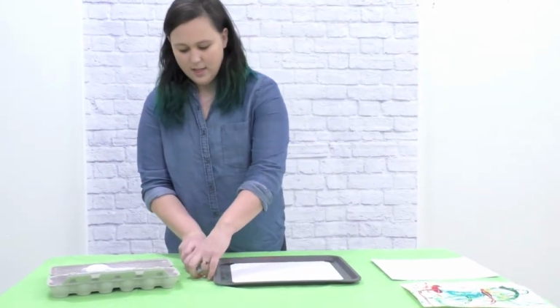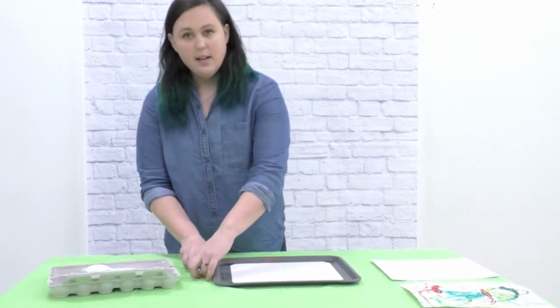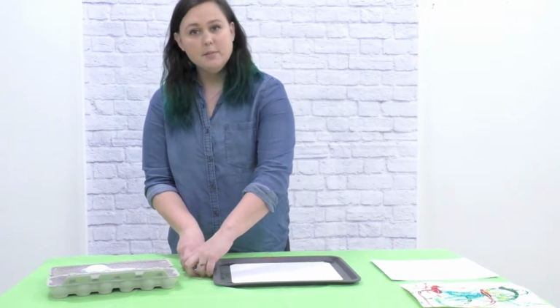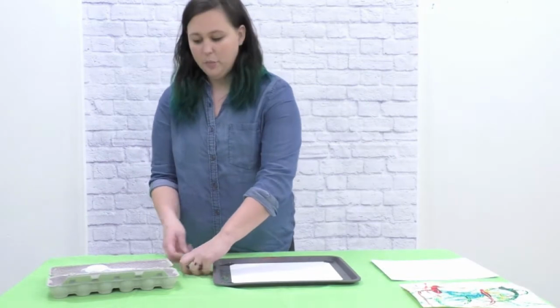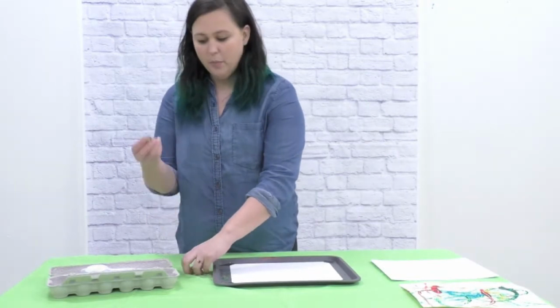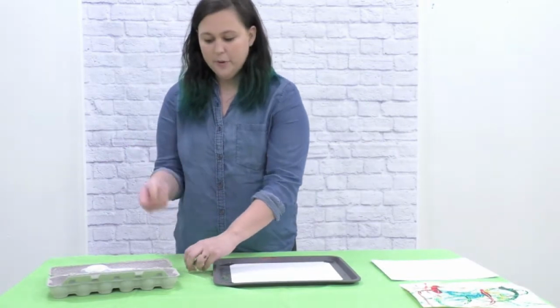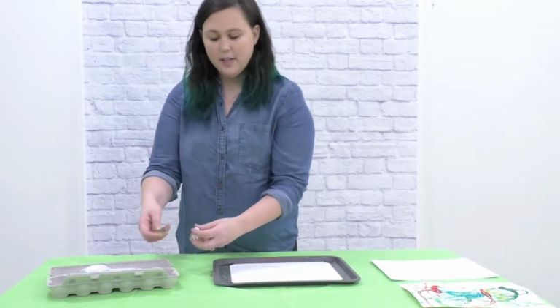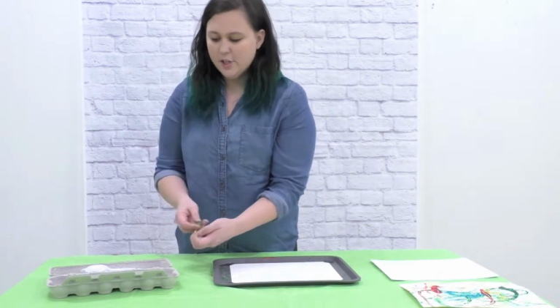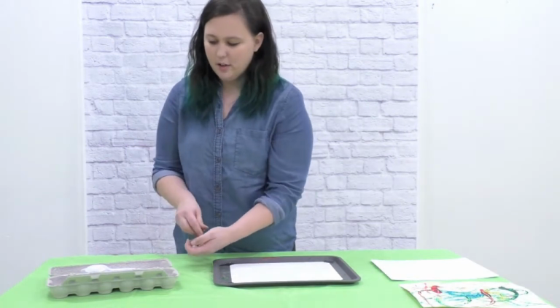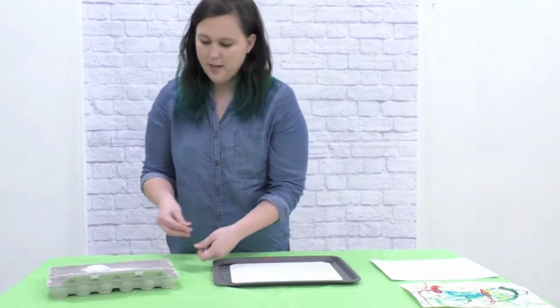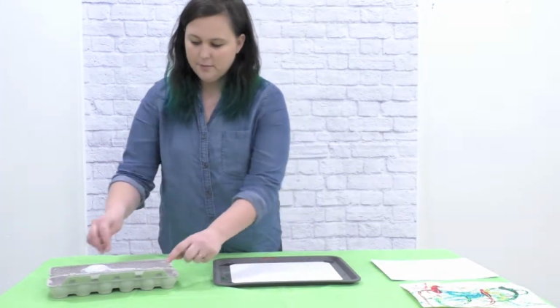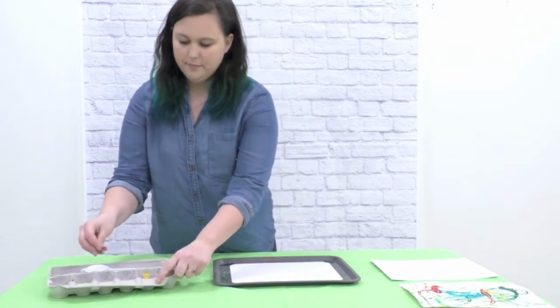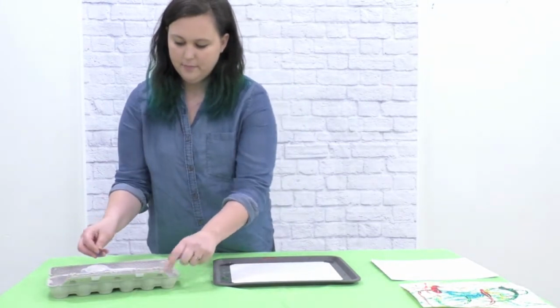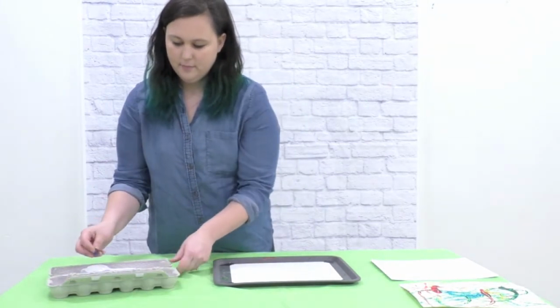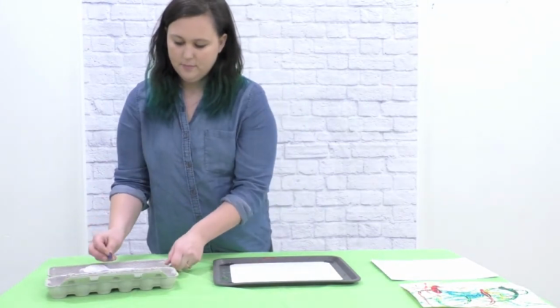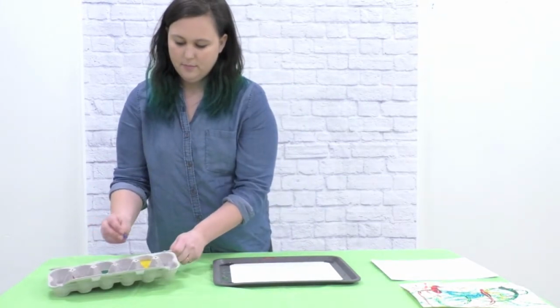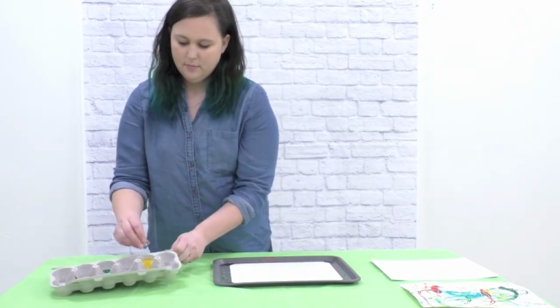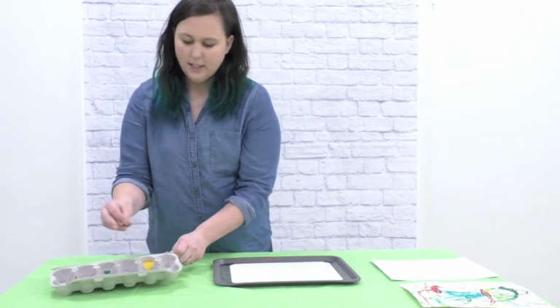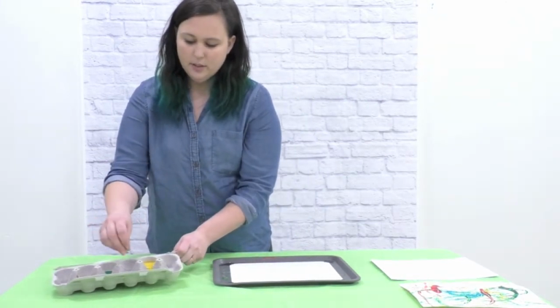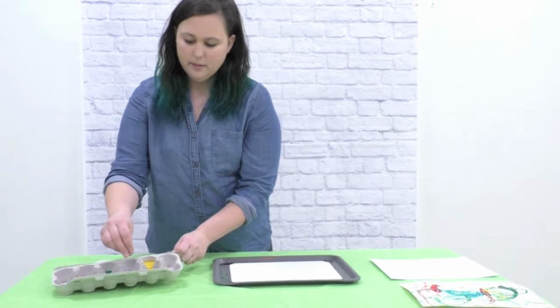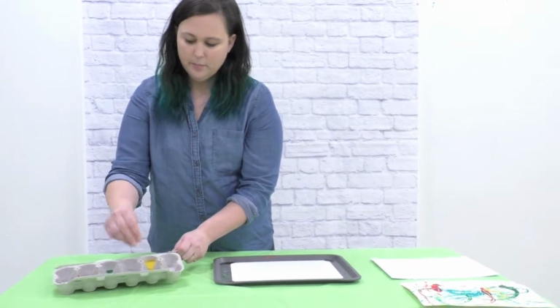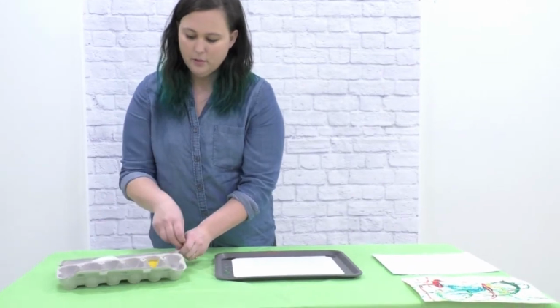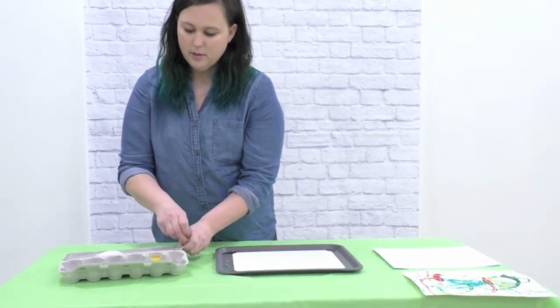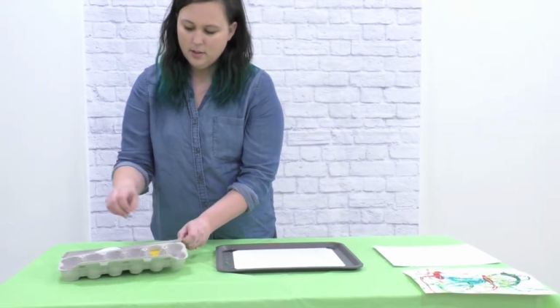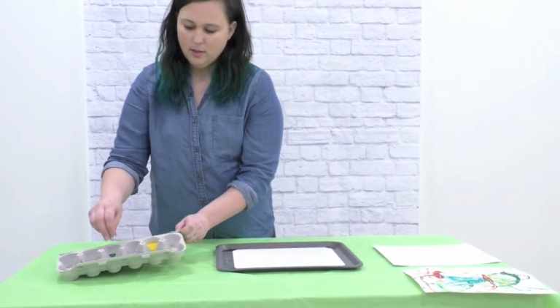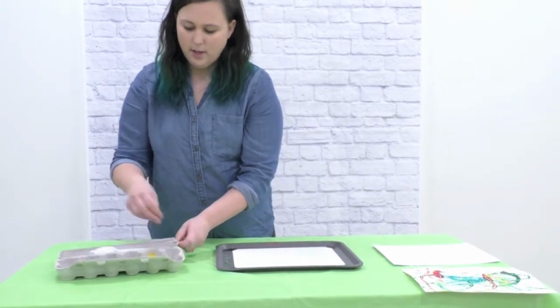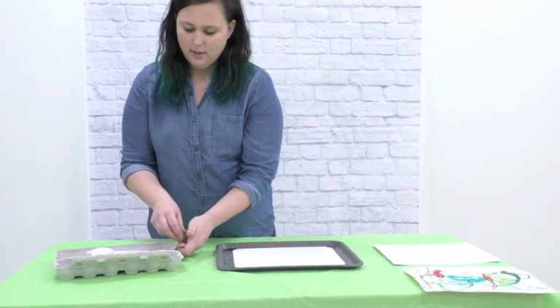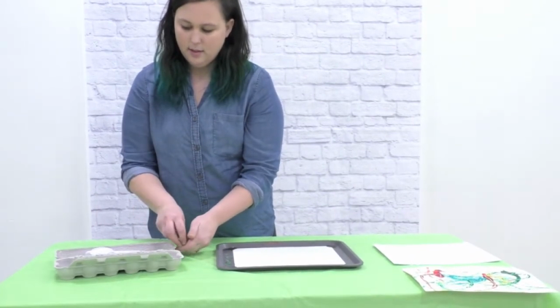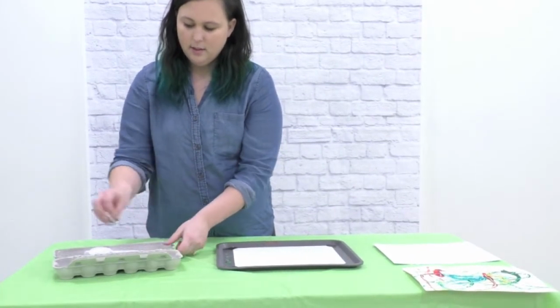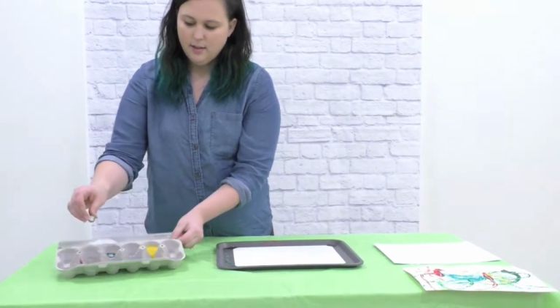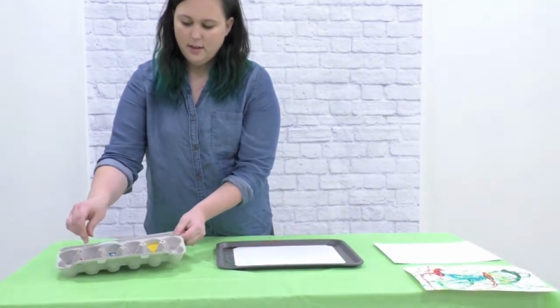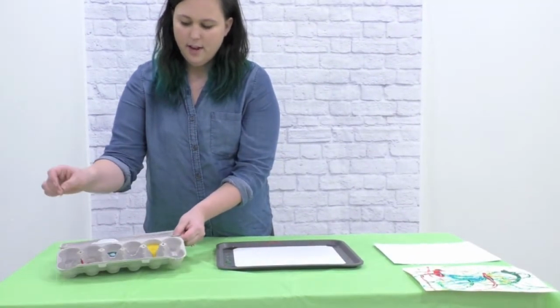Next I'm going to put a marble in each color of paint — yellow, blue, green, and red.